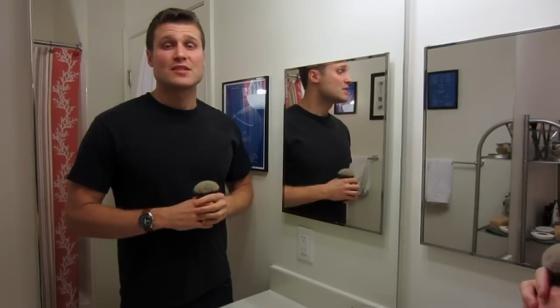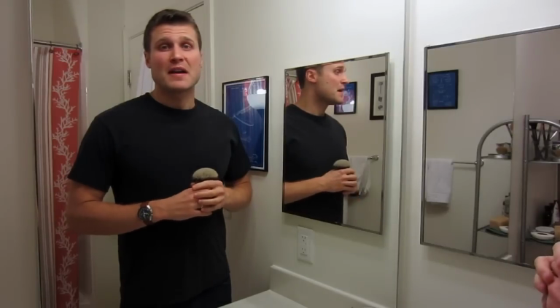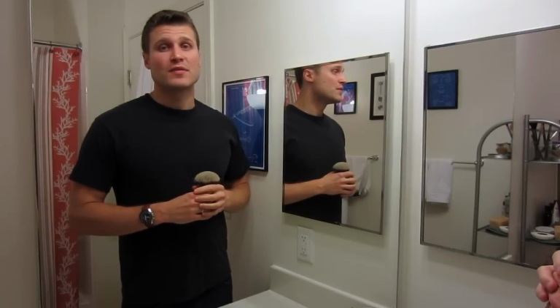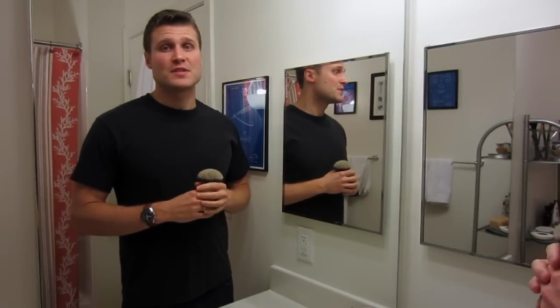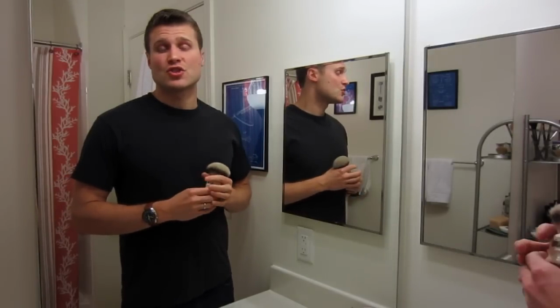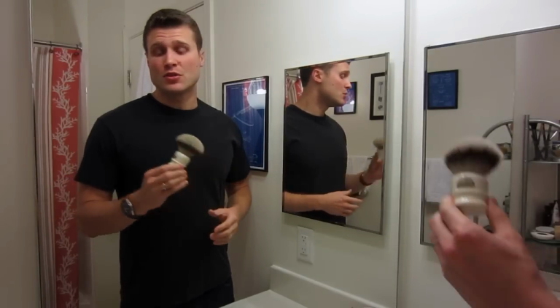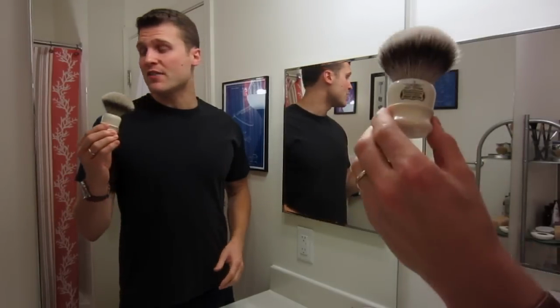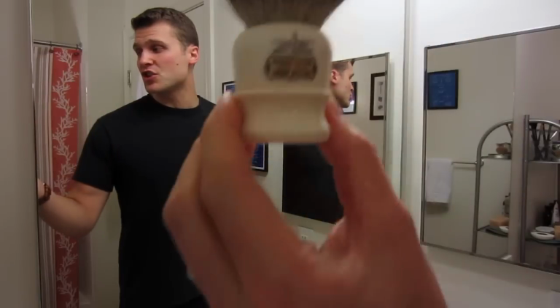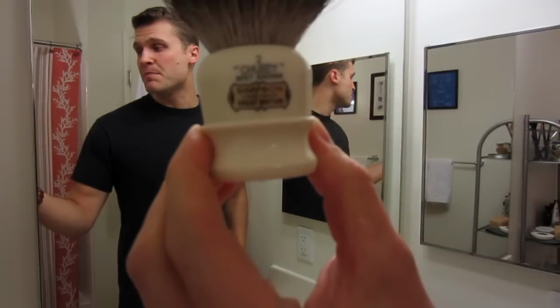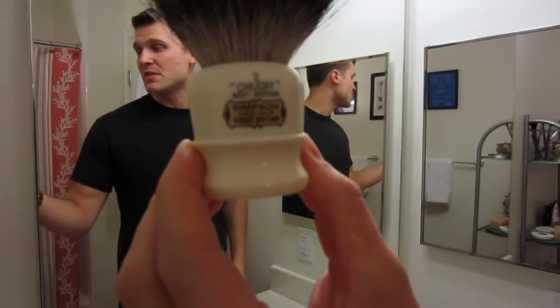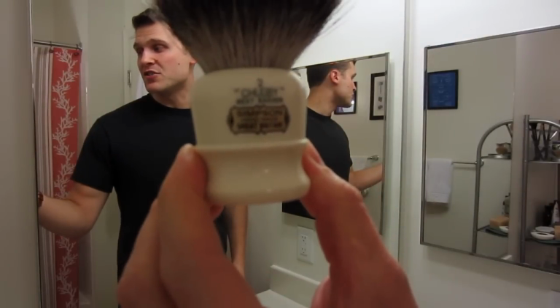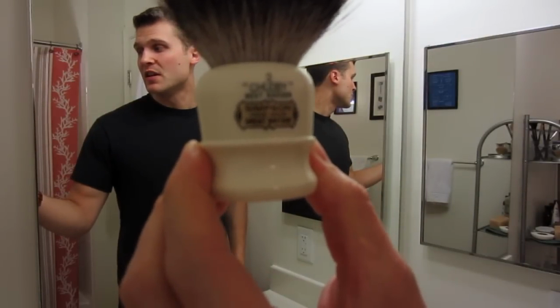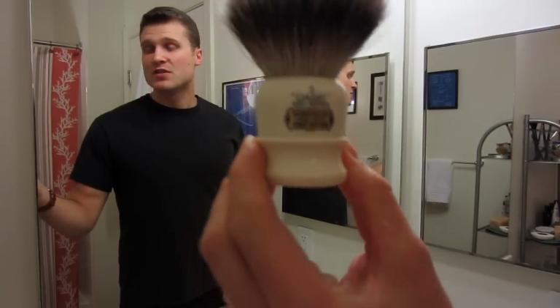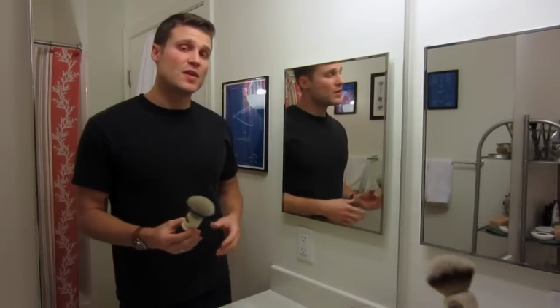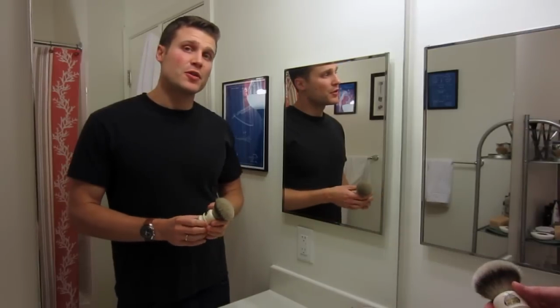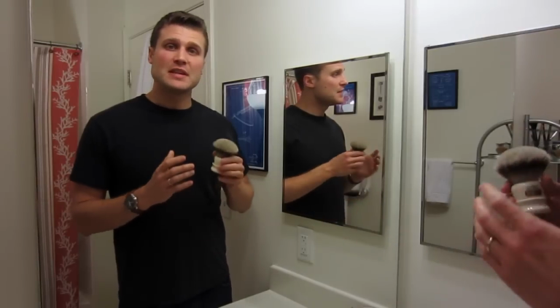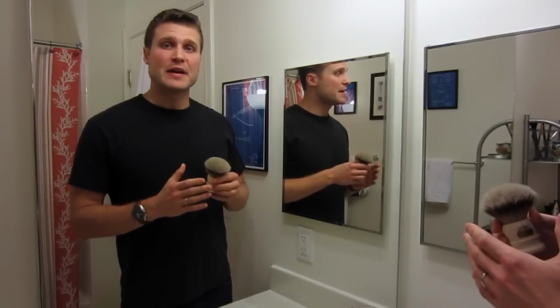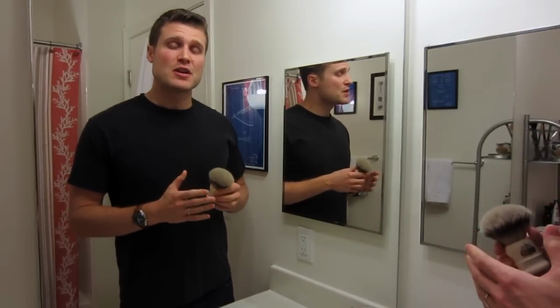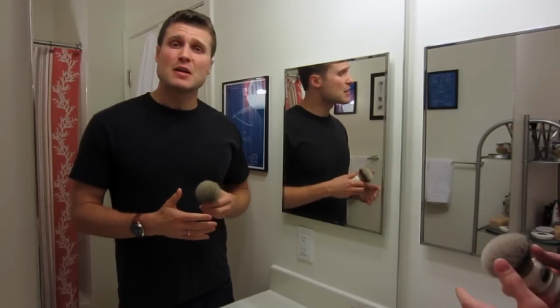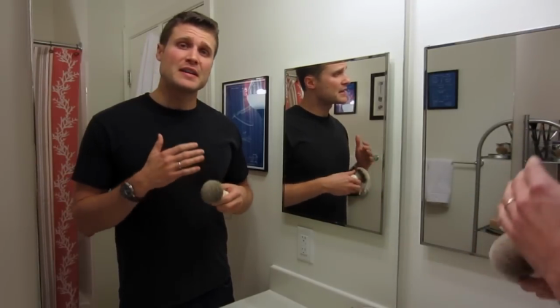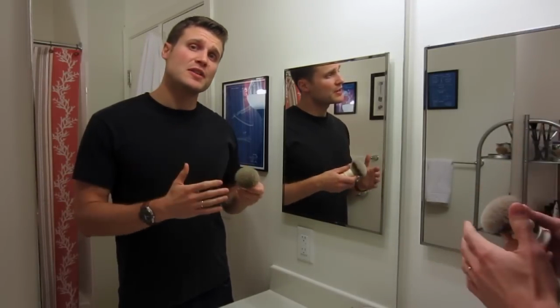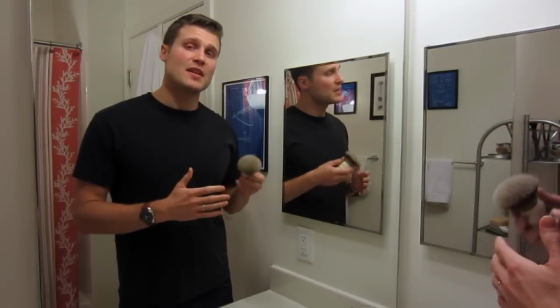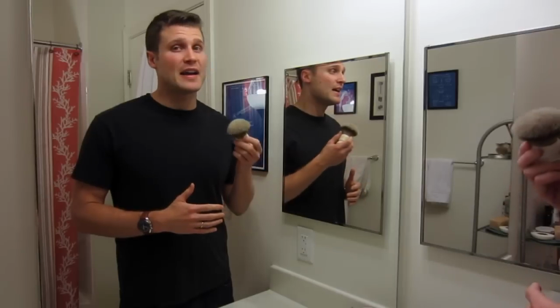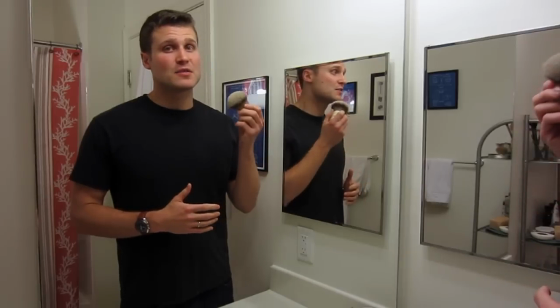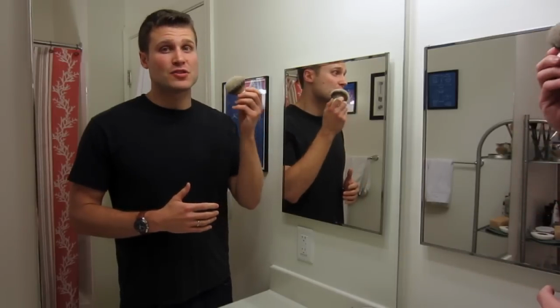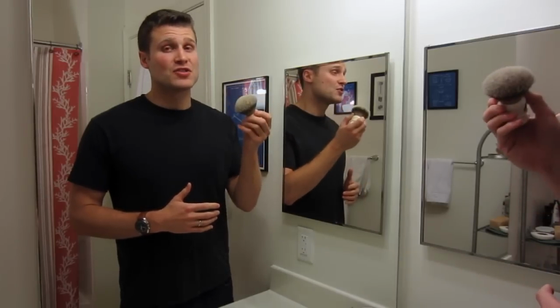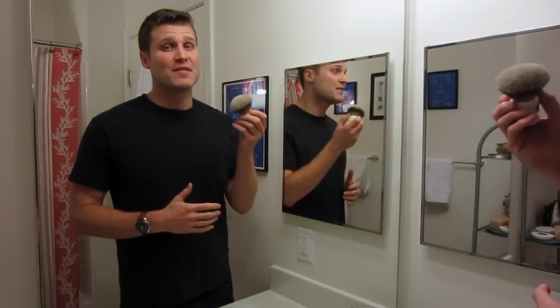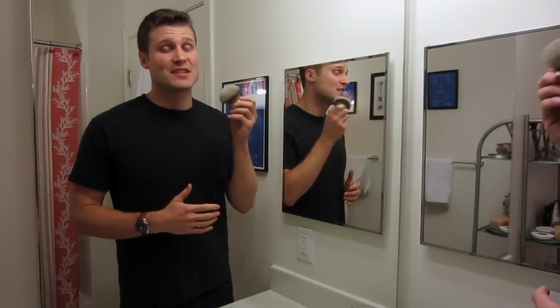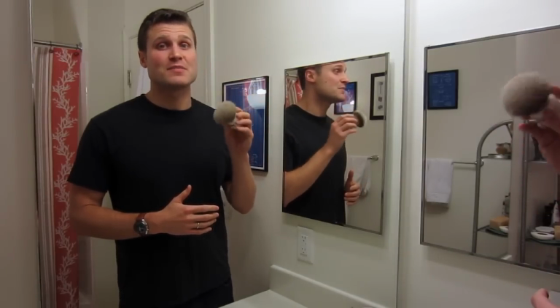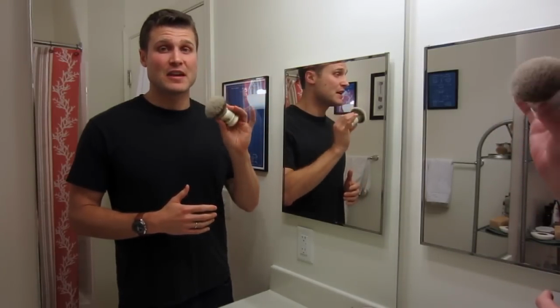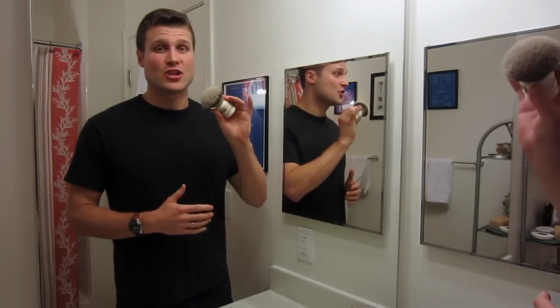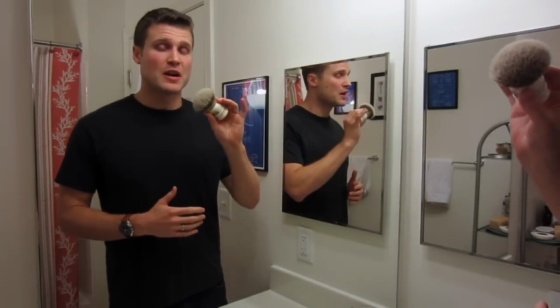This is going to be my review of the Simpson's Chubby 2 Shaving Brush in Best Badger. I'm going to go through some details about this brush, talk about my experience with it, and why I like this brush so much — and why, in fact, this is my favorite shaving brush.